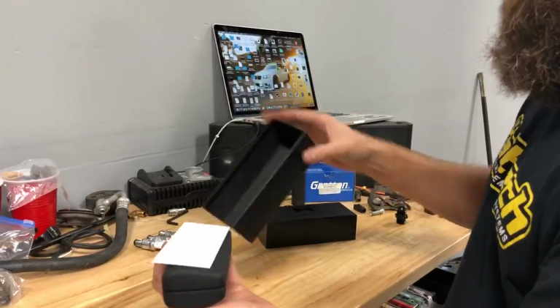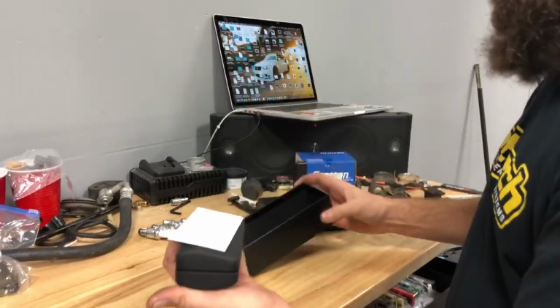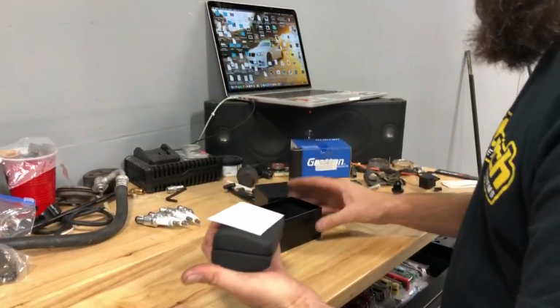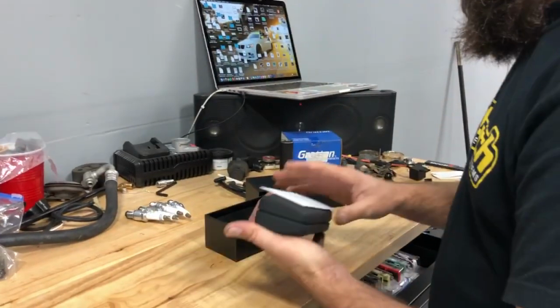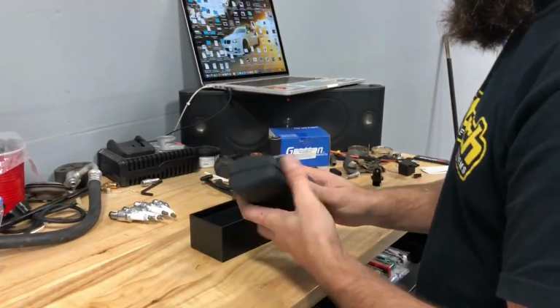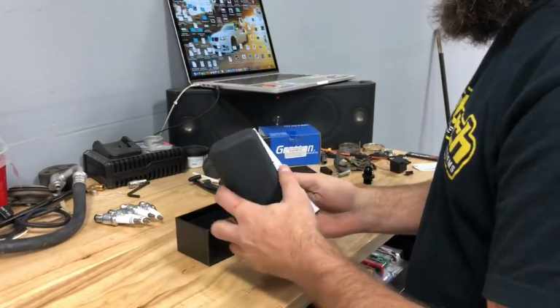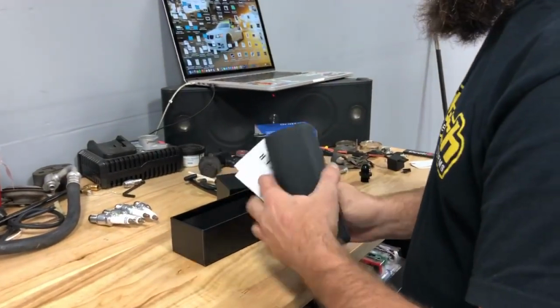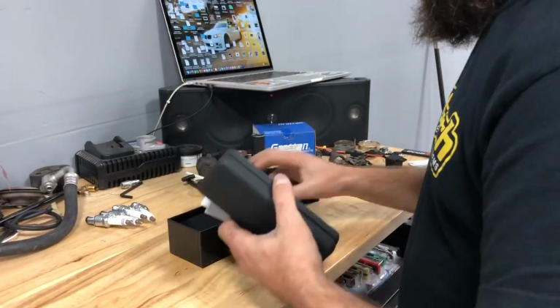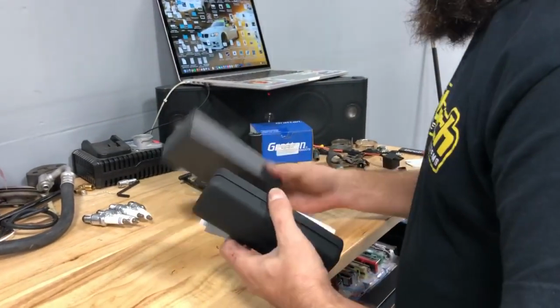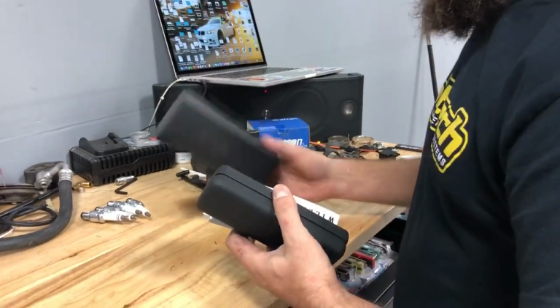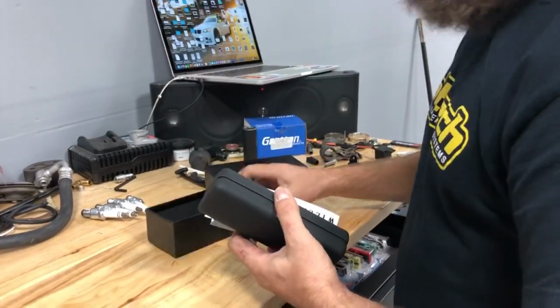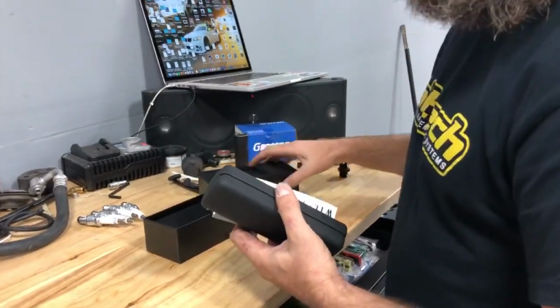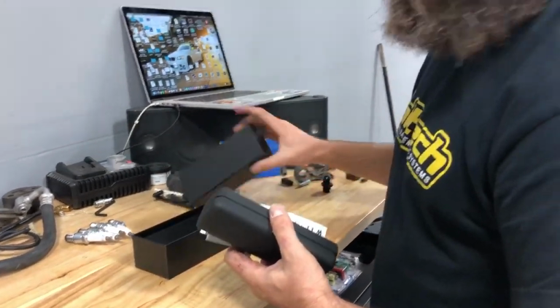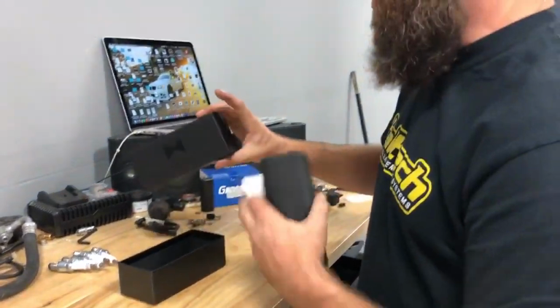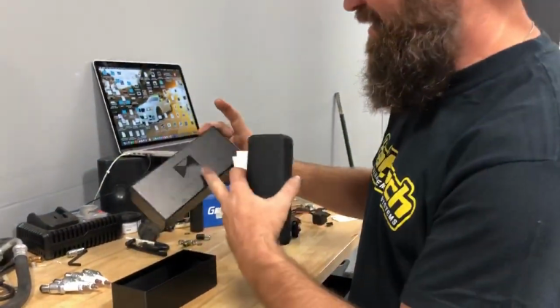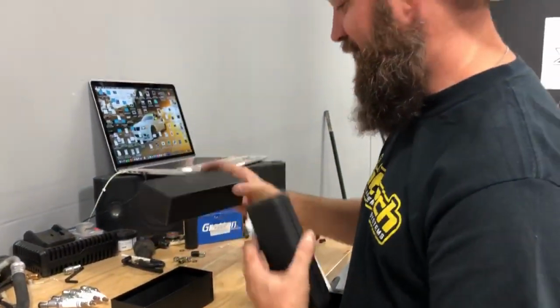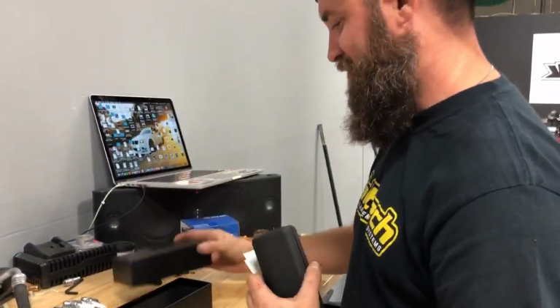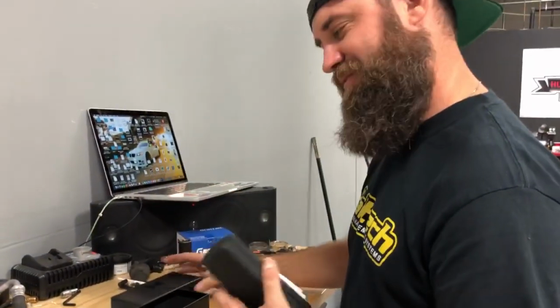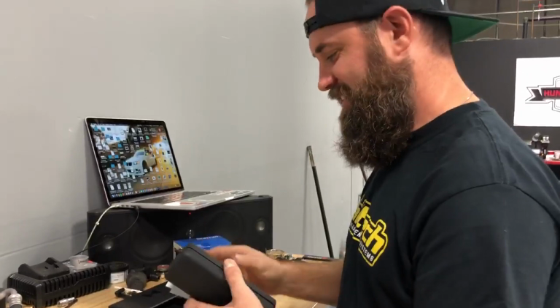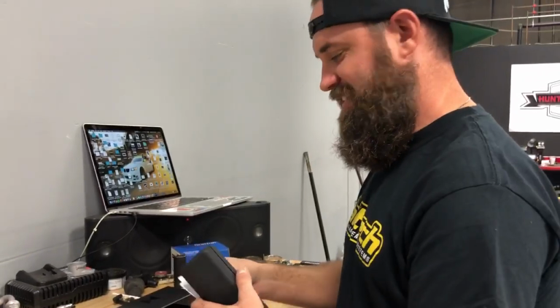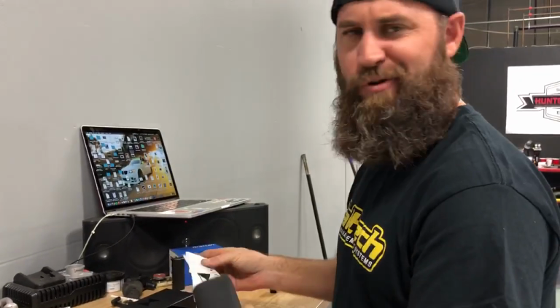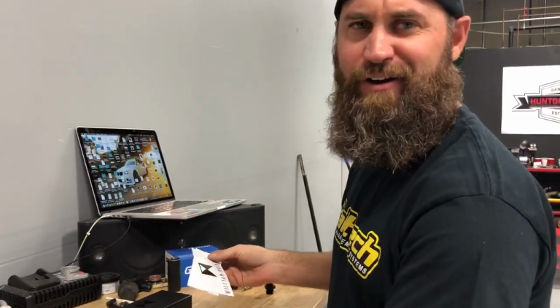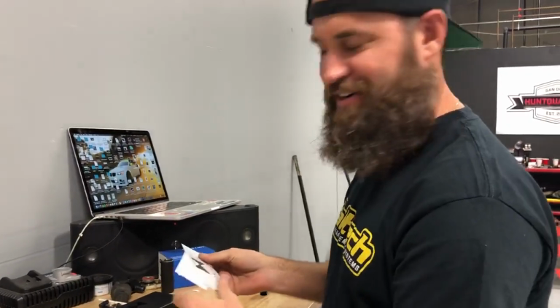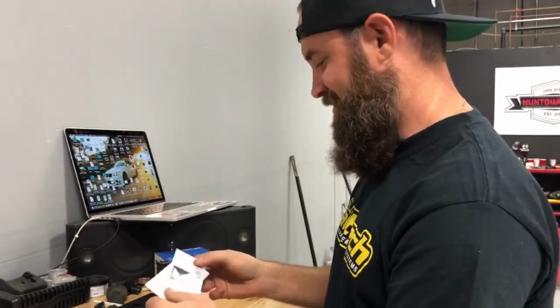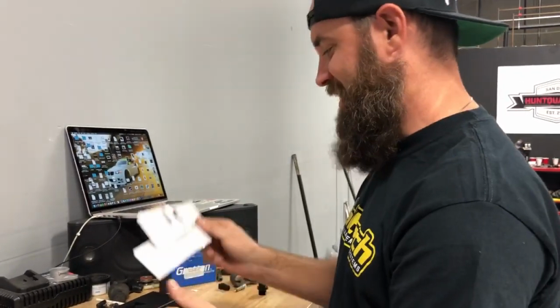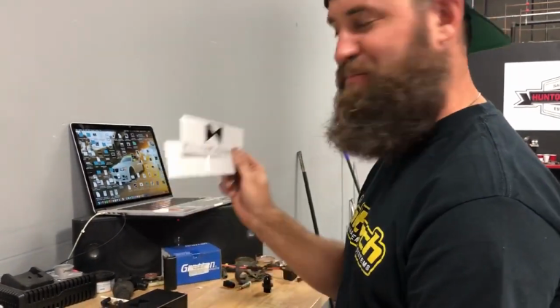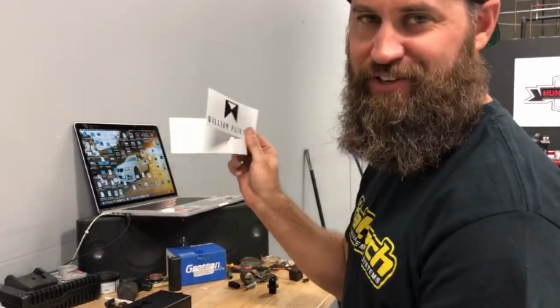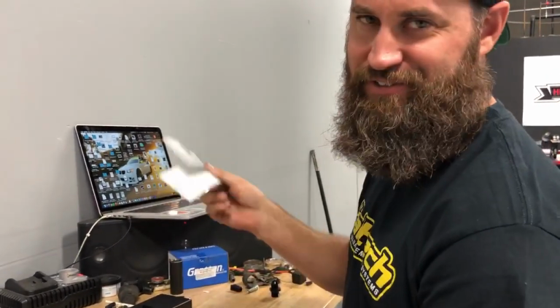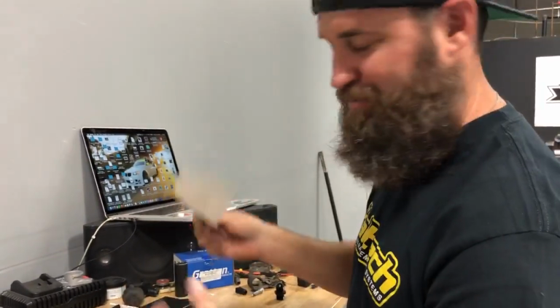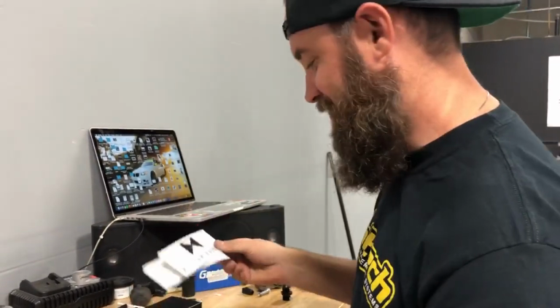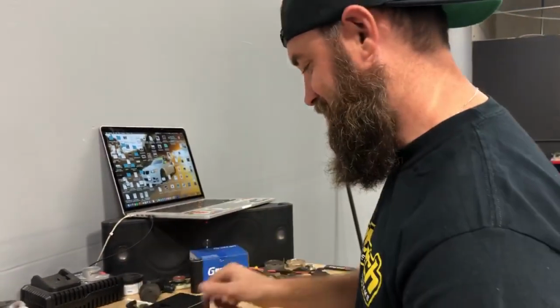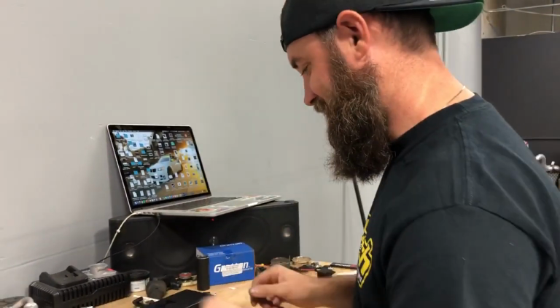Oh man. First thing is the box is dope — black-on-black print. It won my heart already. And a couple stickers. I'm a sucker for stickers.